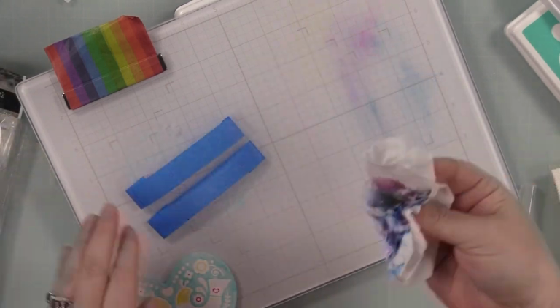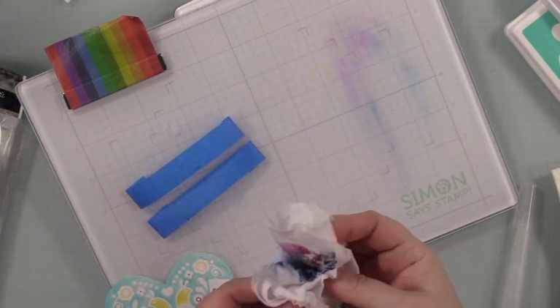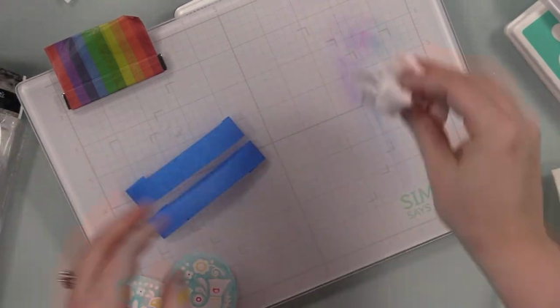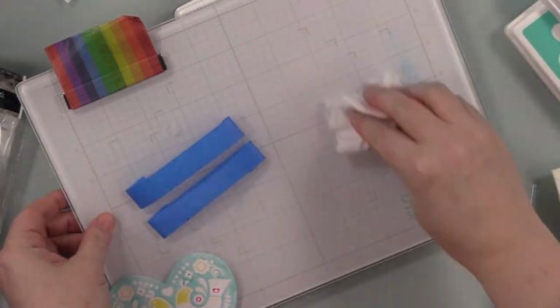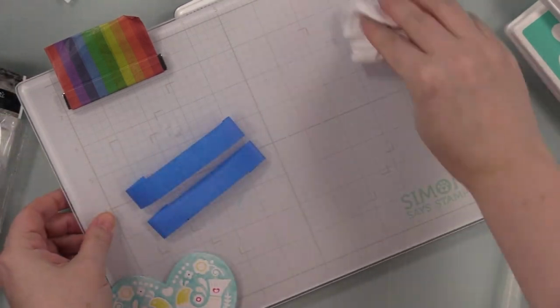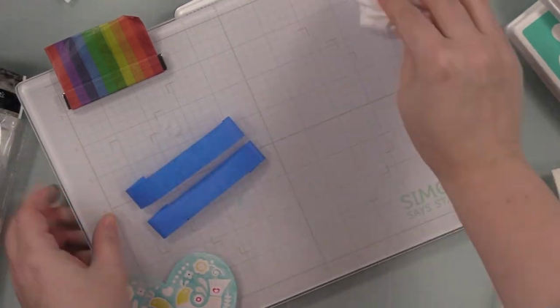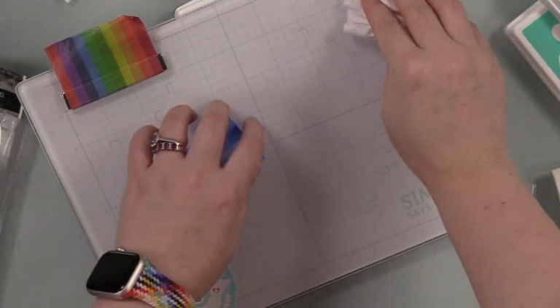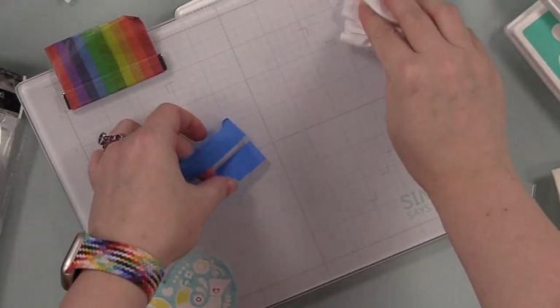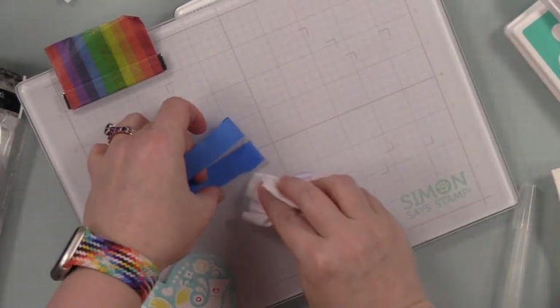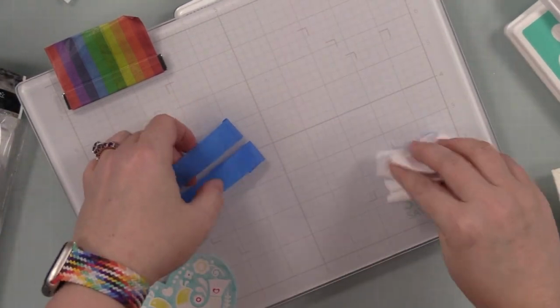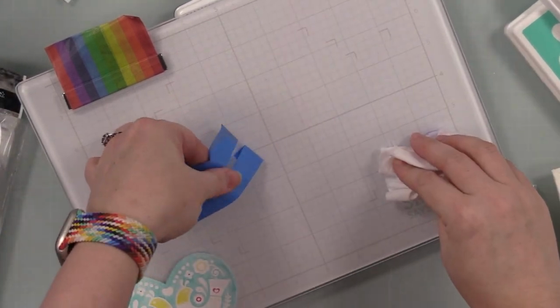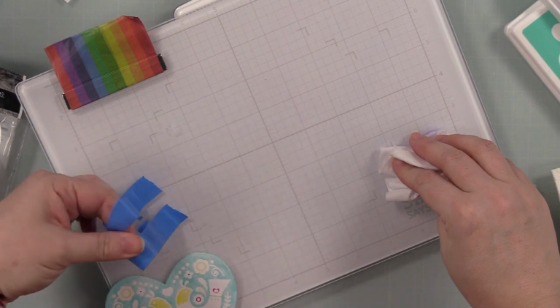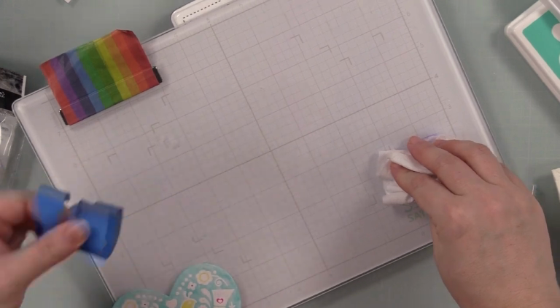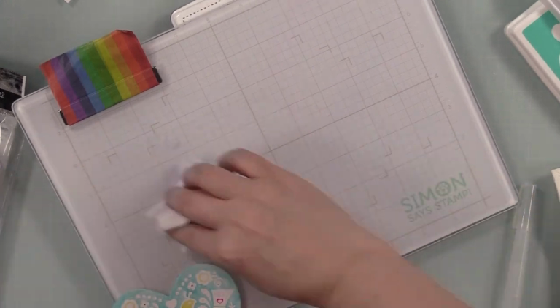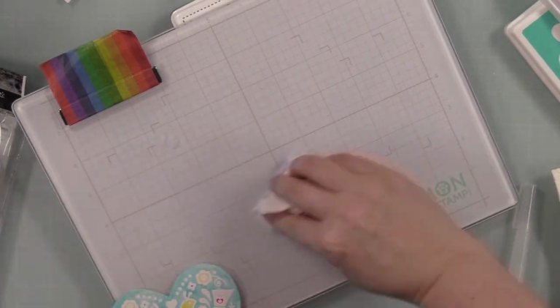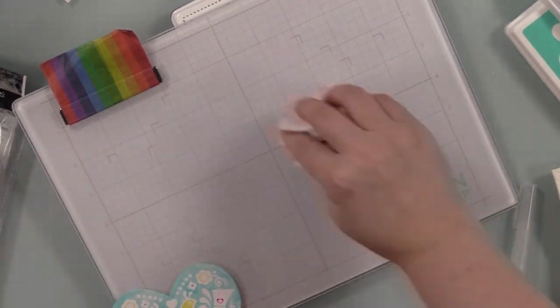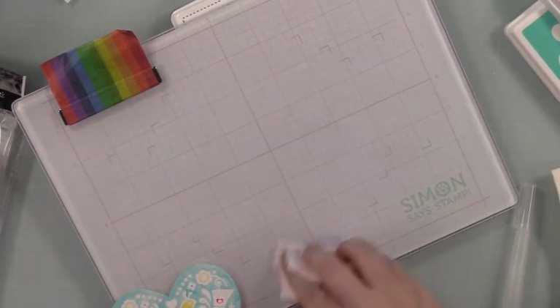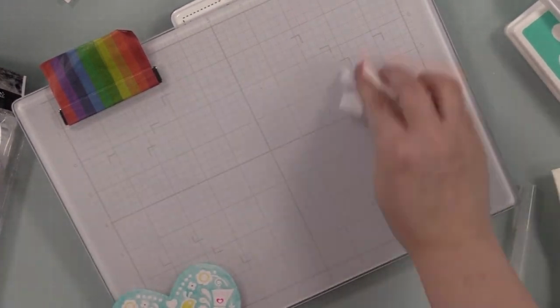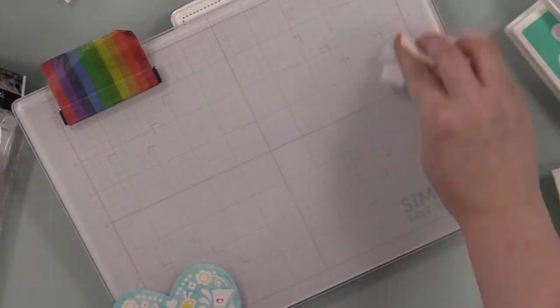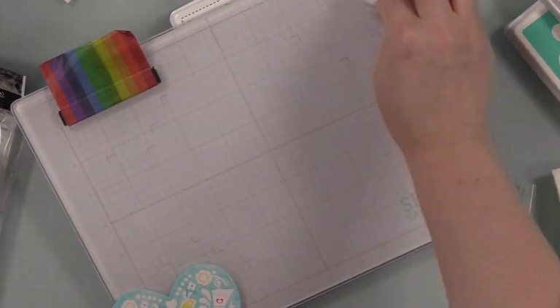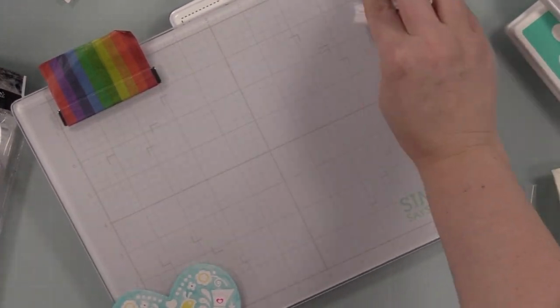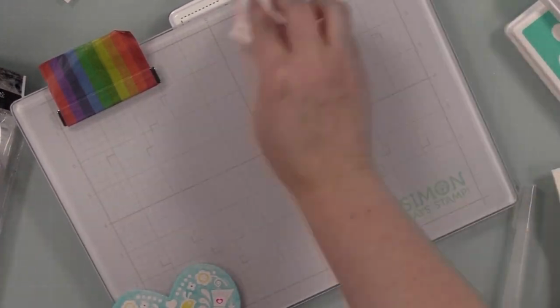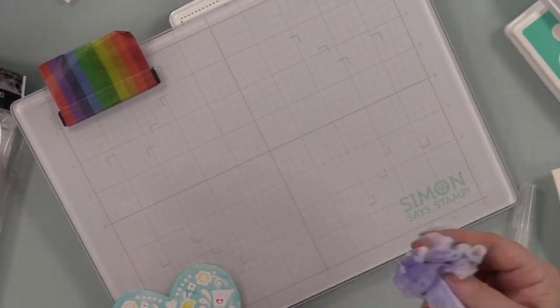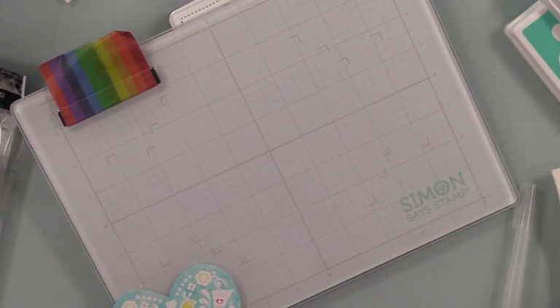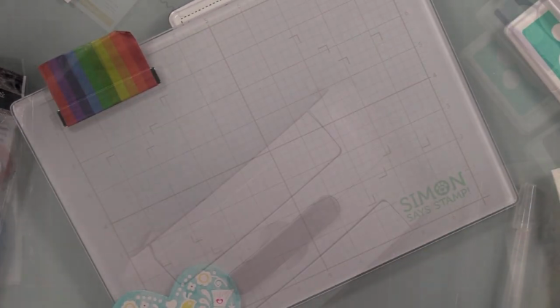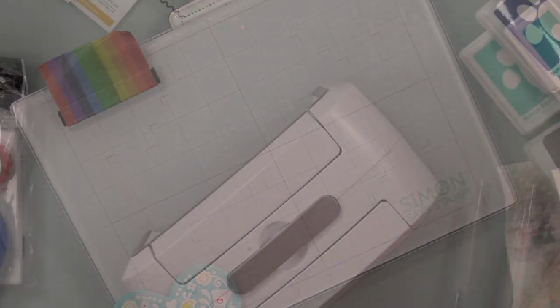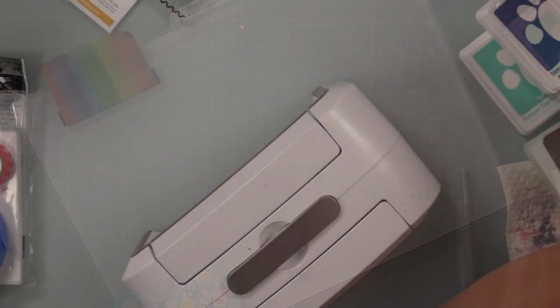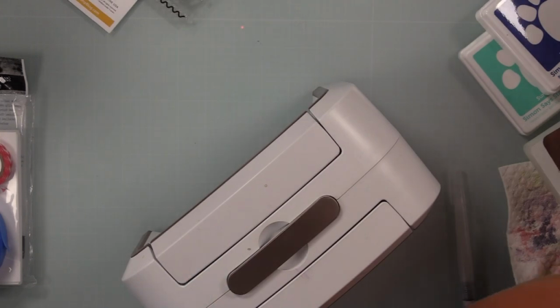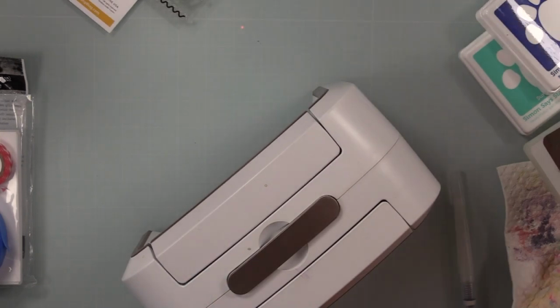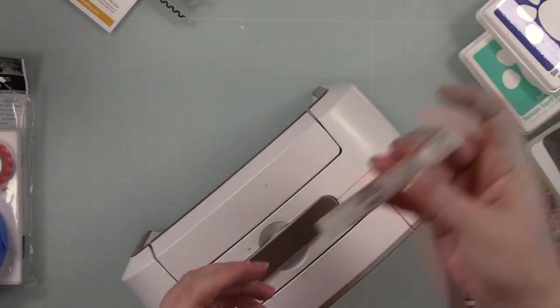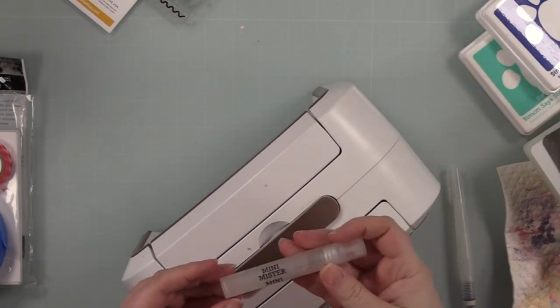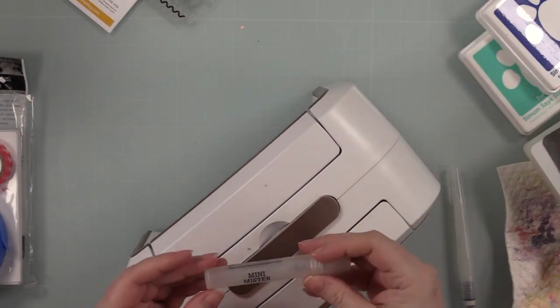Once I was done I wiped off all that ink. The painter's tape I just stick to the side of my desk because I'll reuse it for other projects - taping down wafer dies and that sort of stuff.